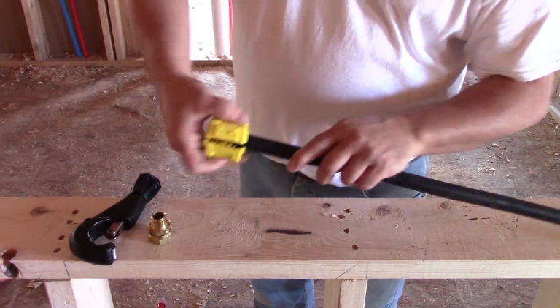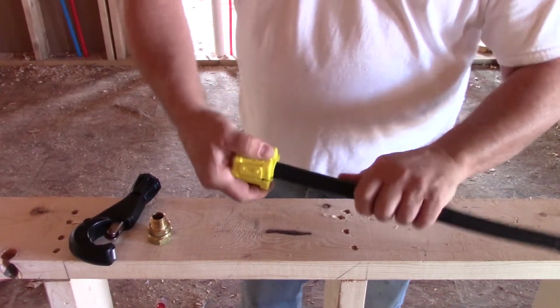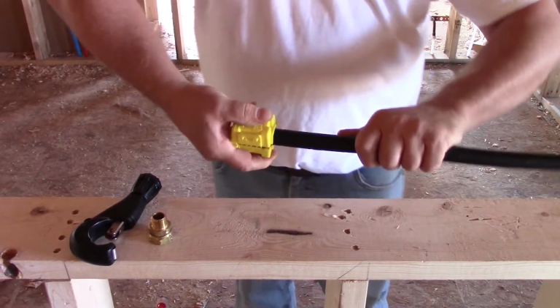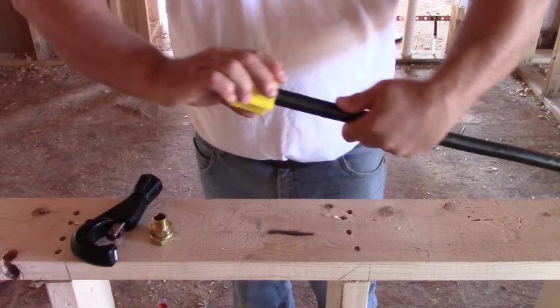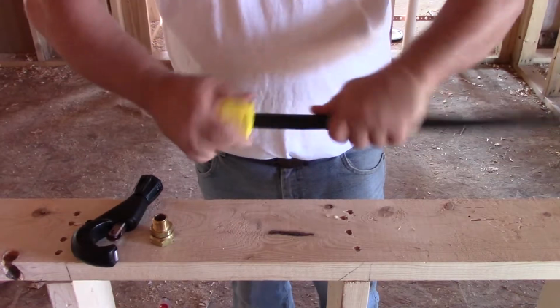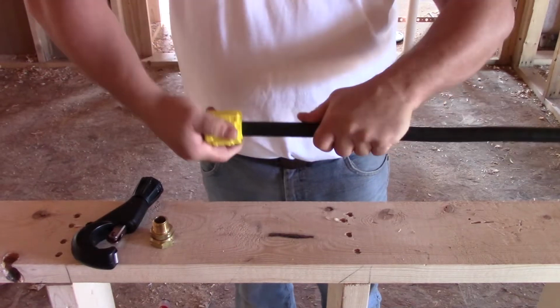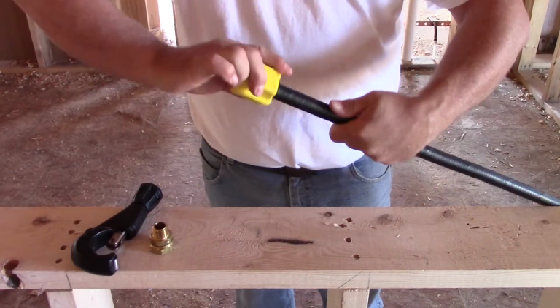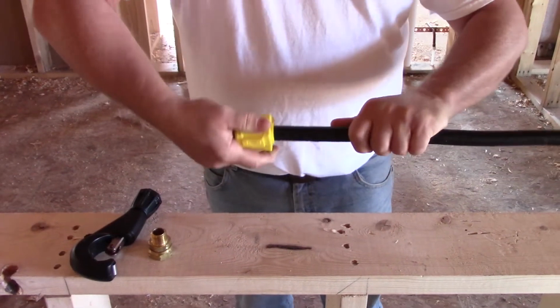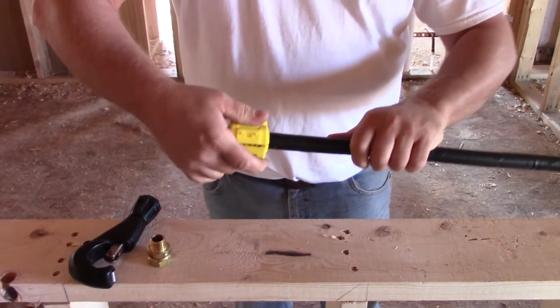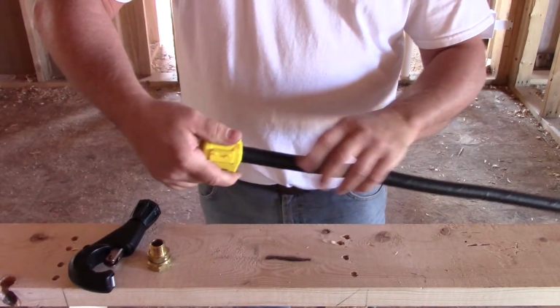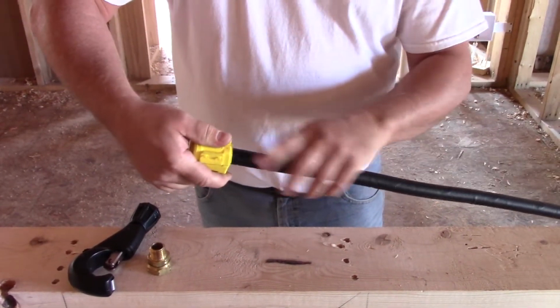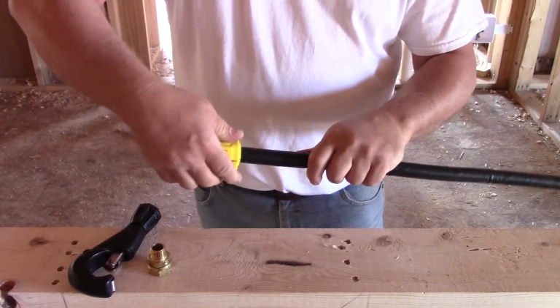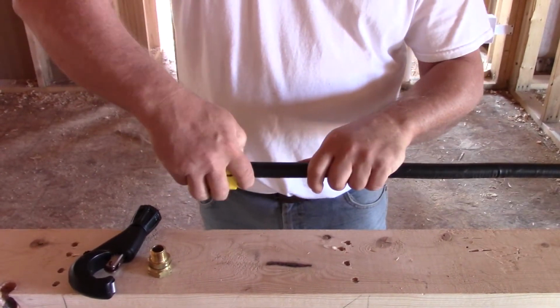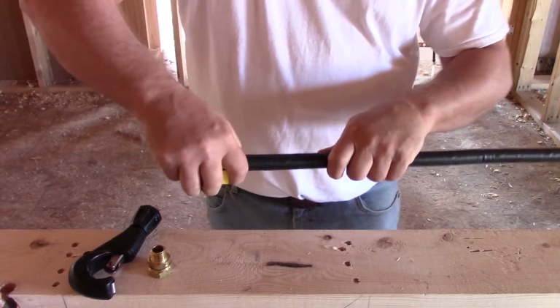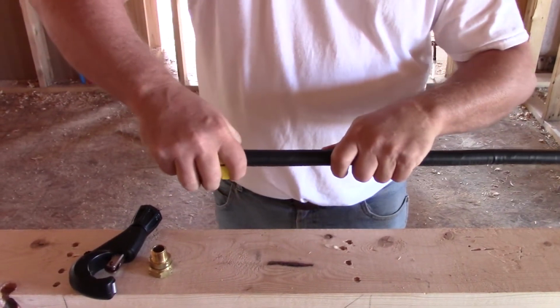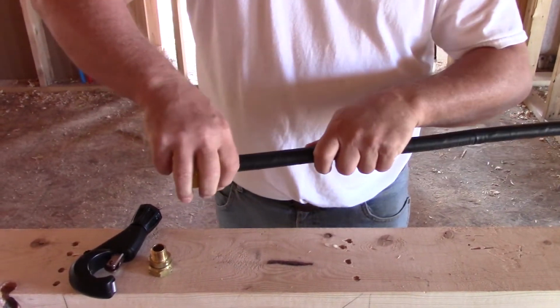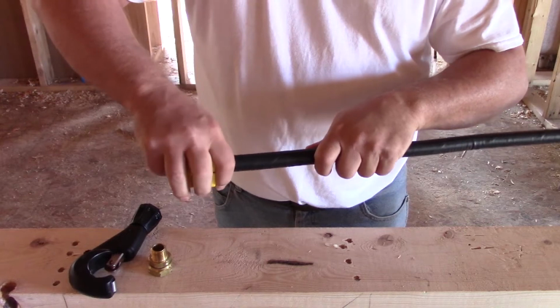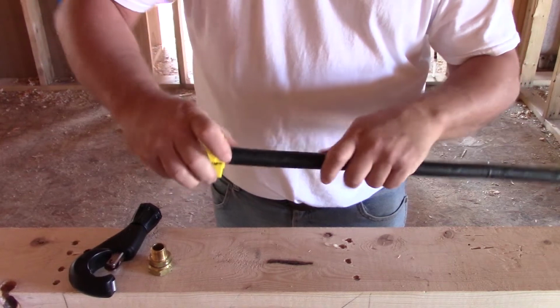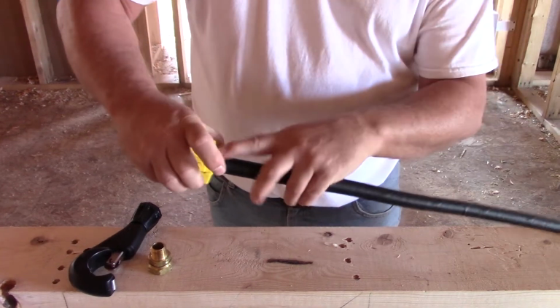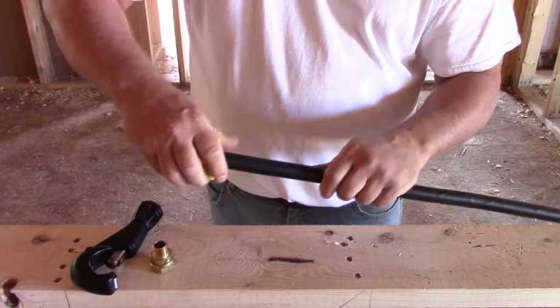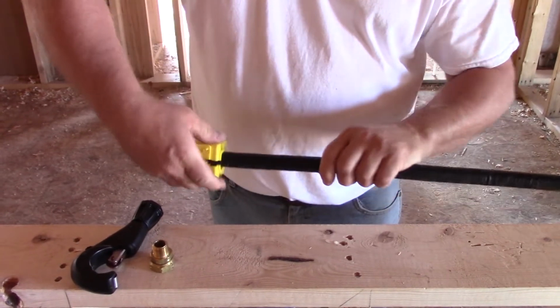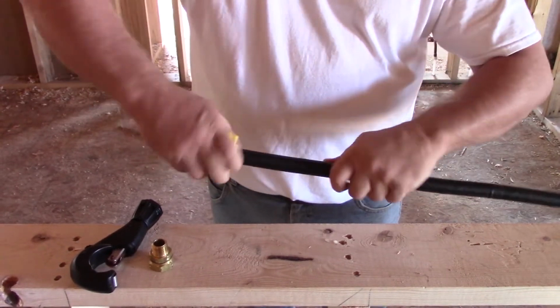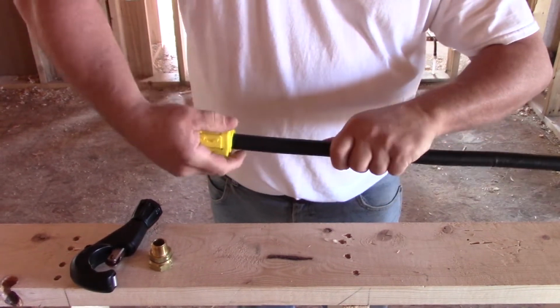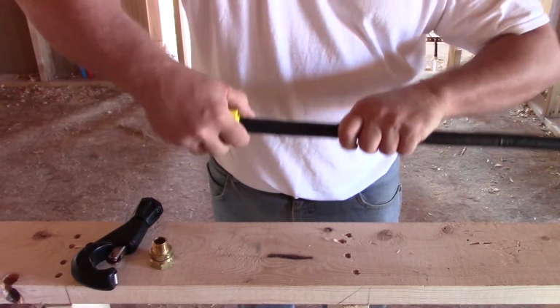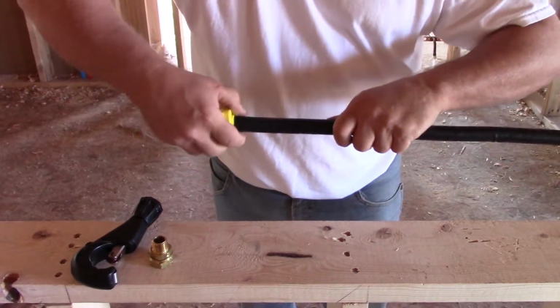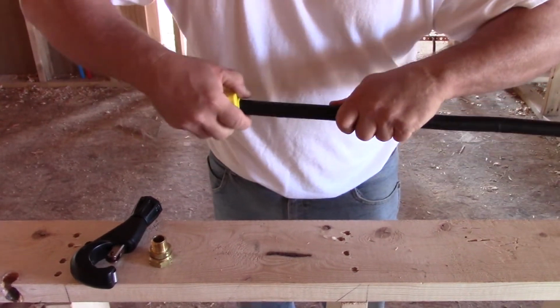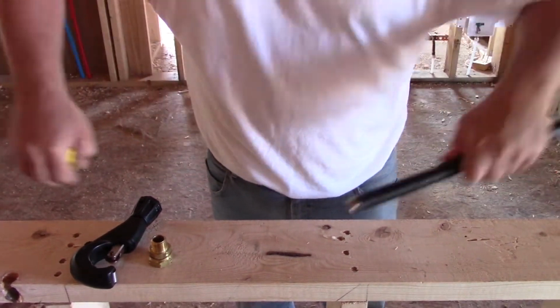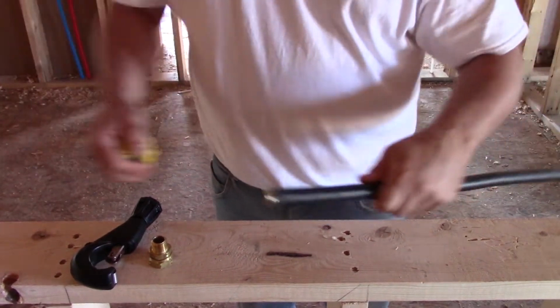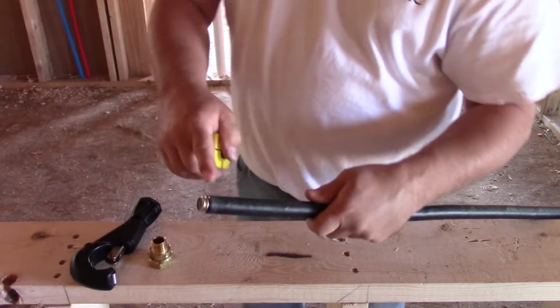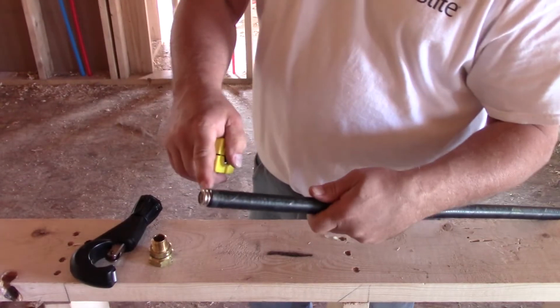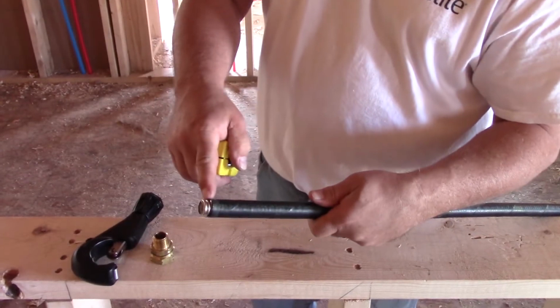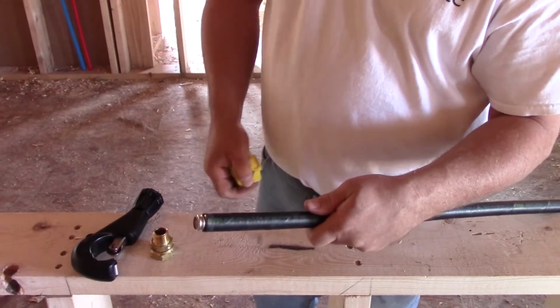Close the jacket stripping tool around the pipe and rotate it. When we do that, we need to relieve pressure off the tool as we pull it off, because that blade is in the valley. So we relieve the pressure, pull it straight off, and we'll cut to the second valley back.